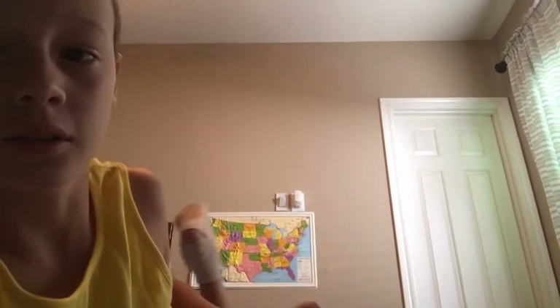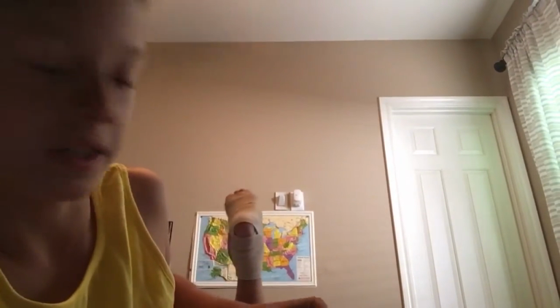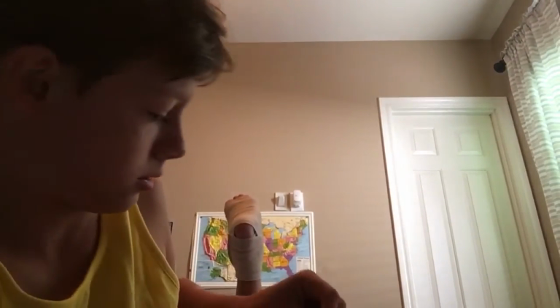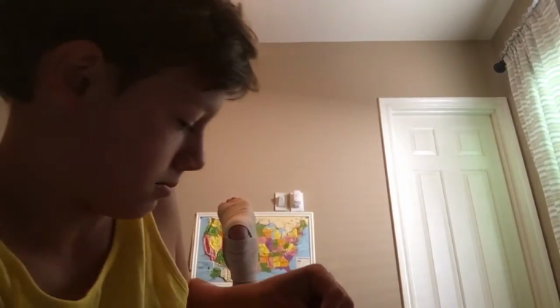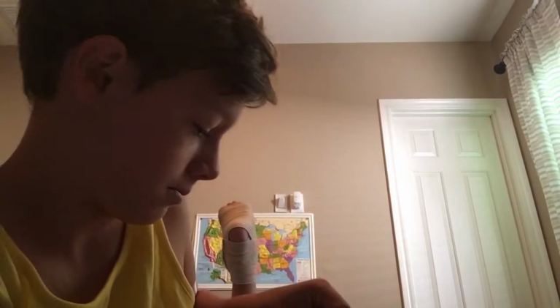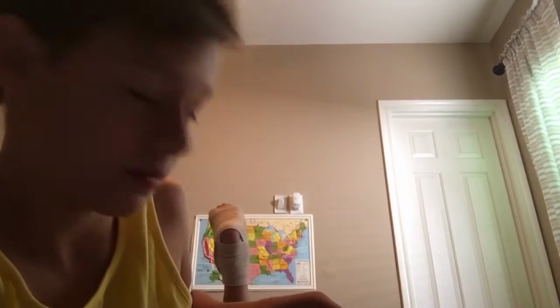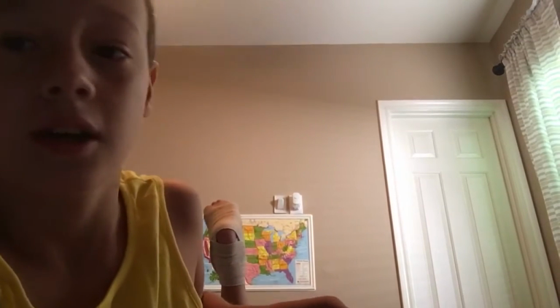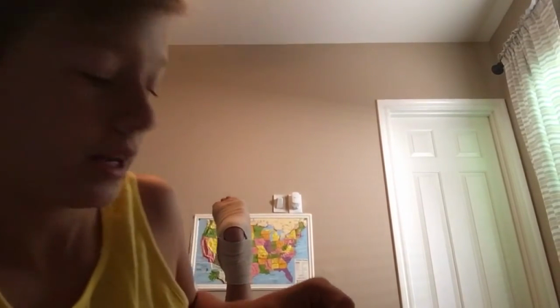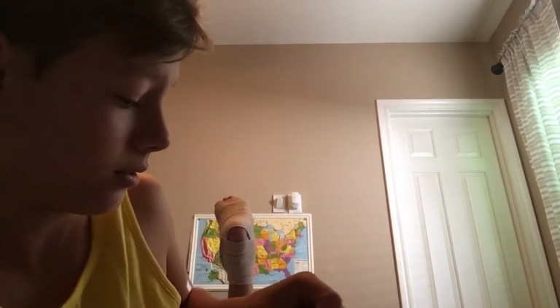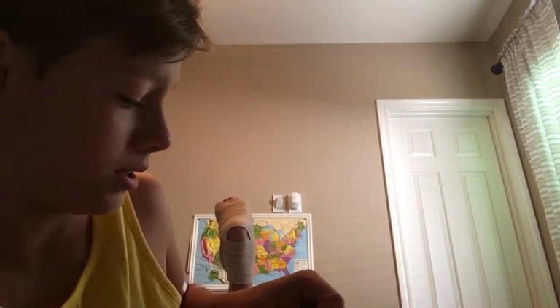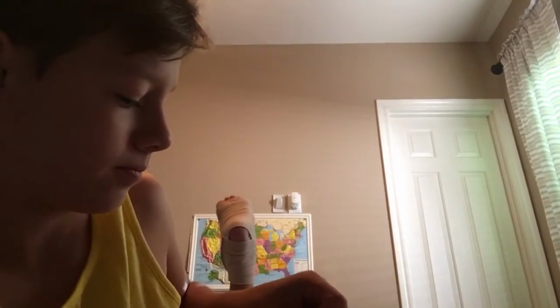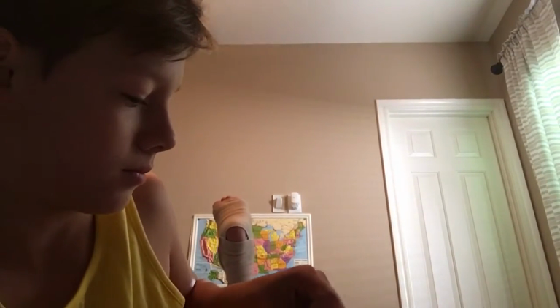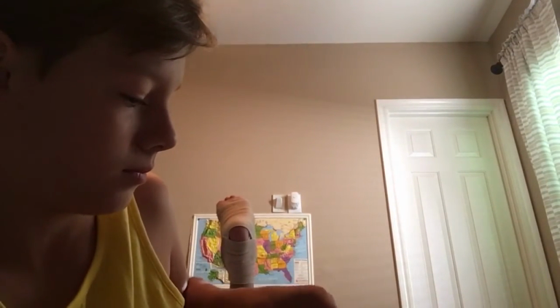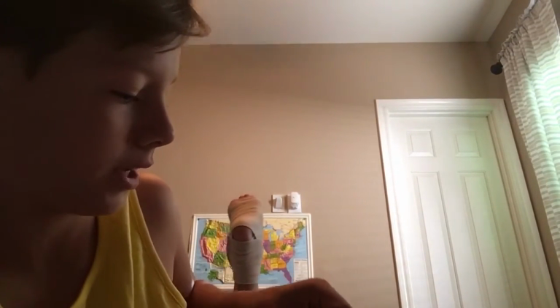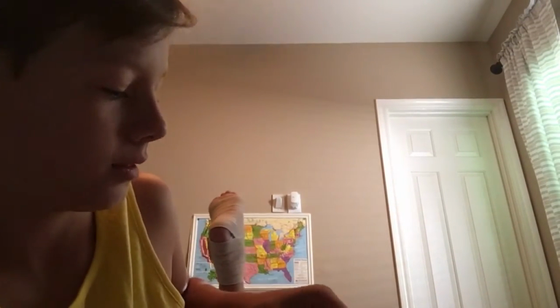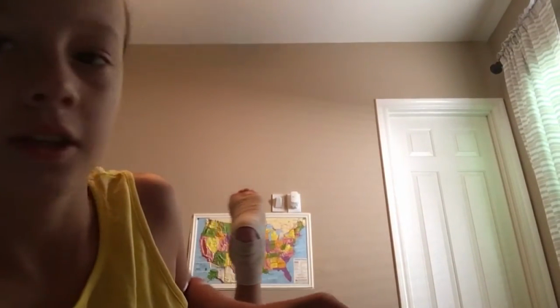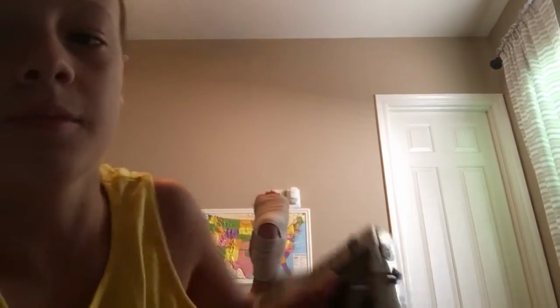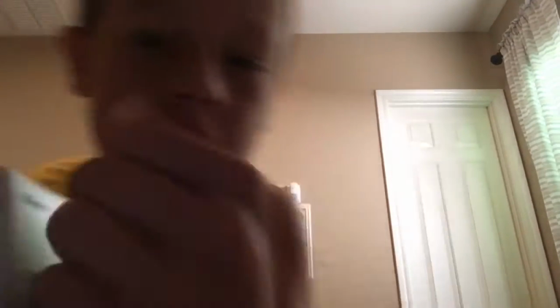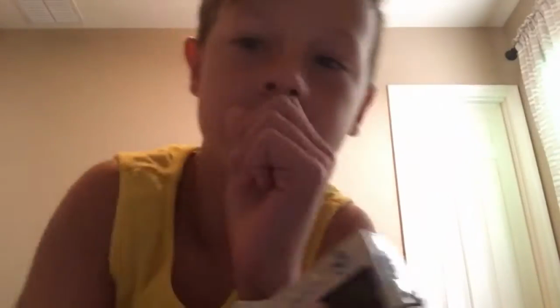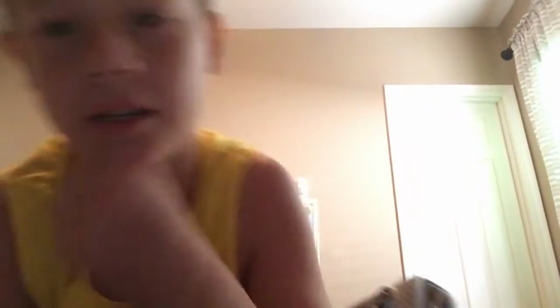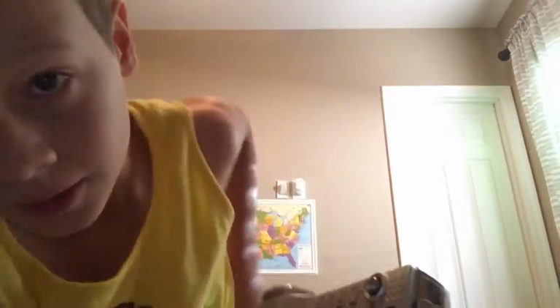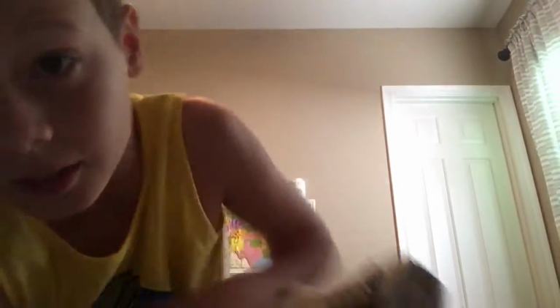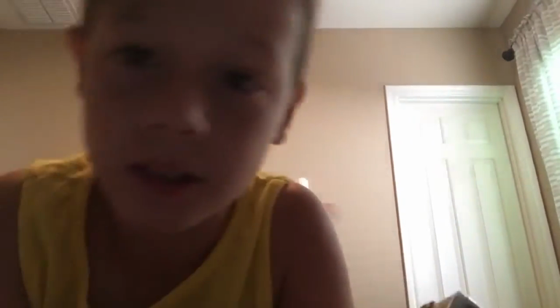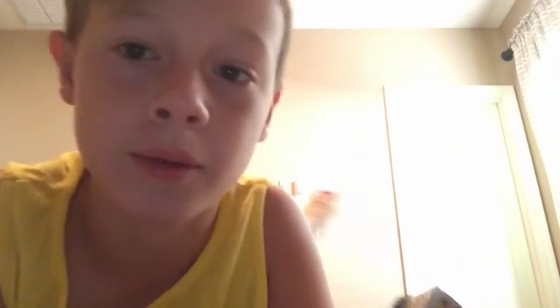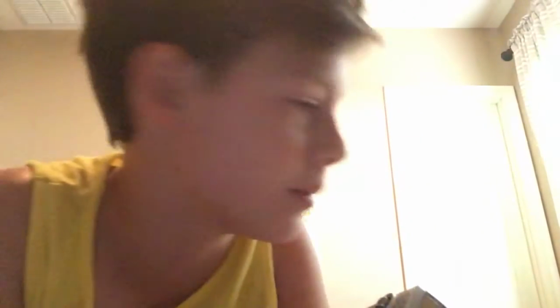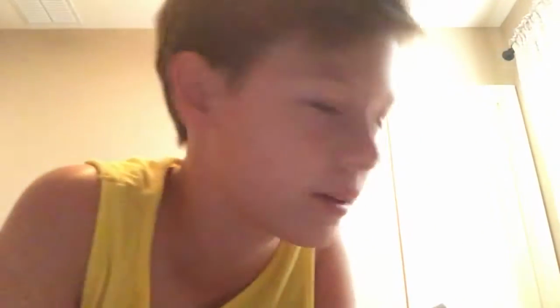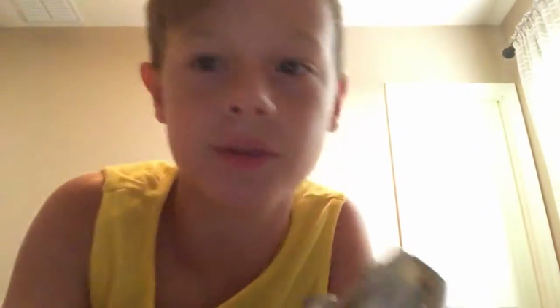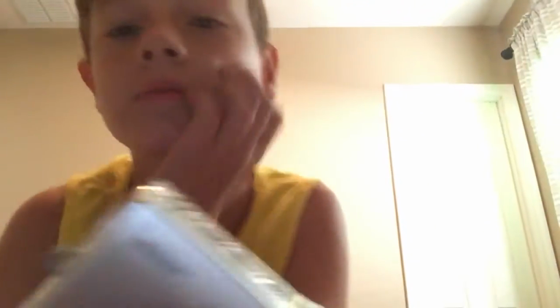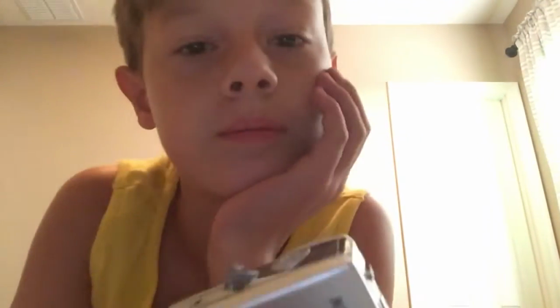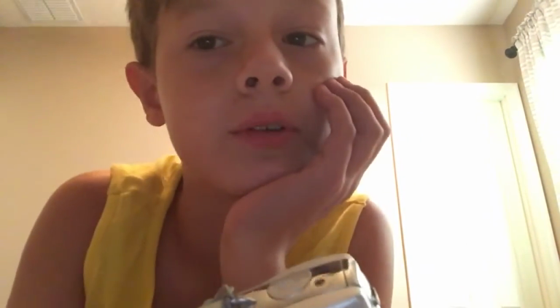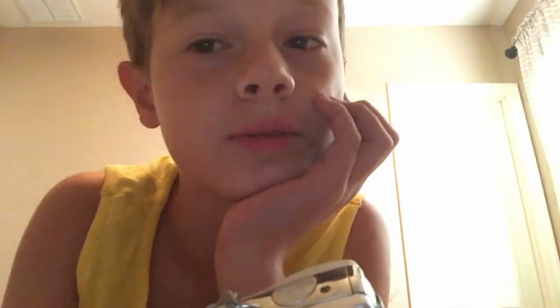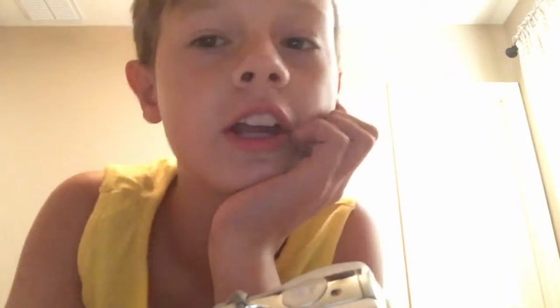Okay guys, I don't know what to — send me some ideas. Sorry about that in the background, that was my foot. I'm just doing this with my feet.